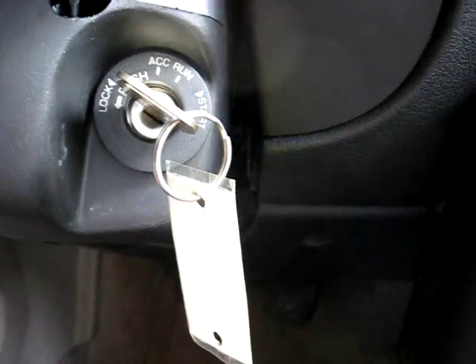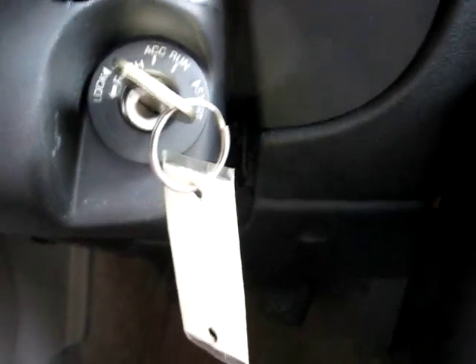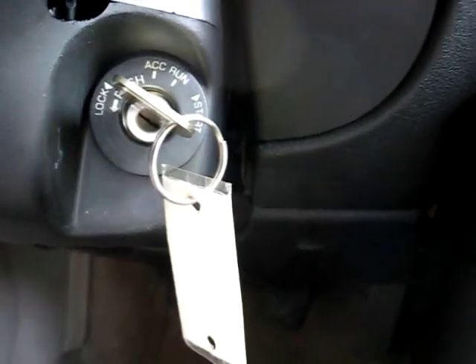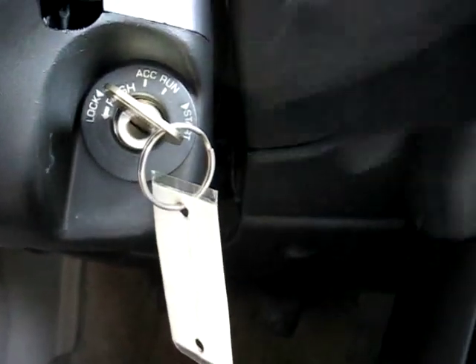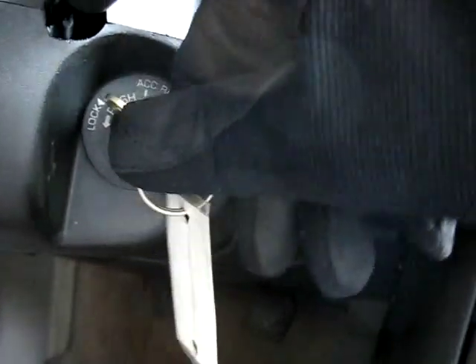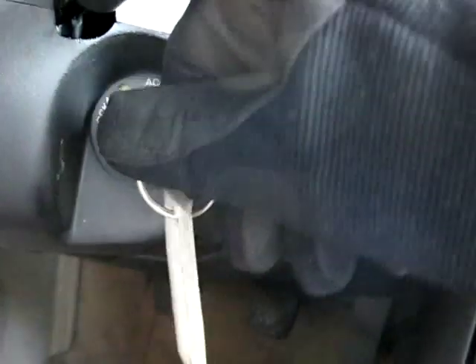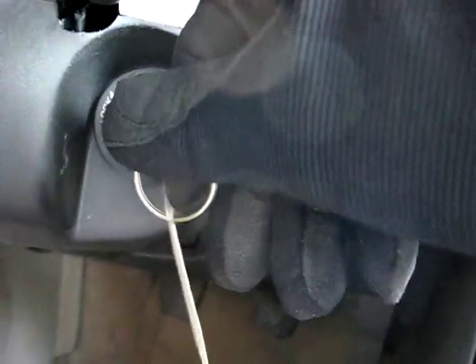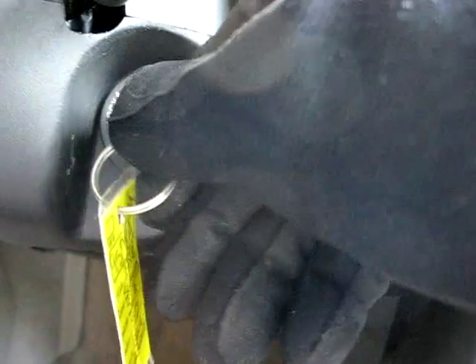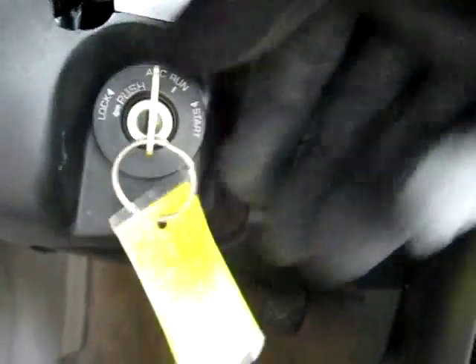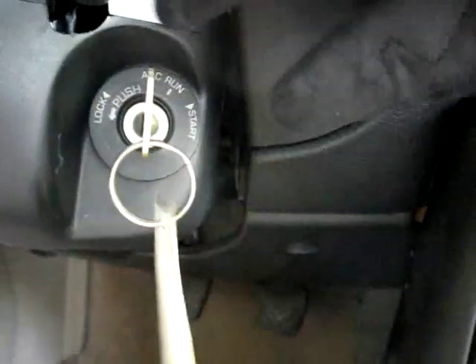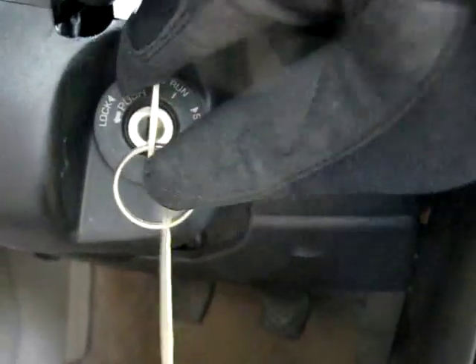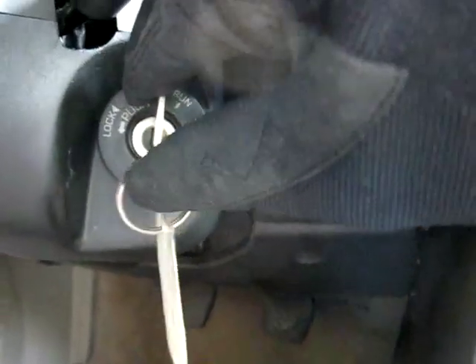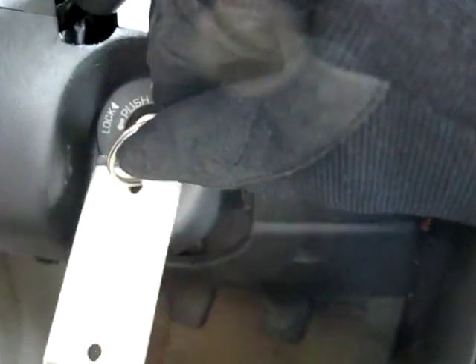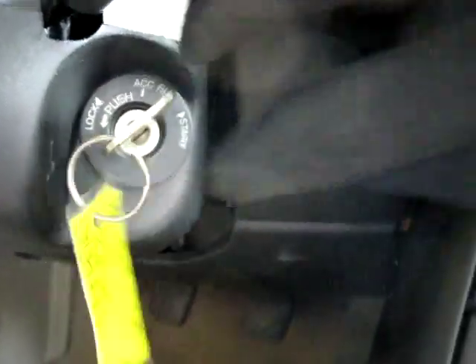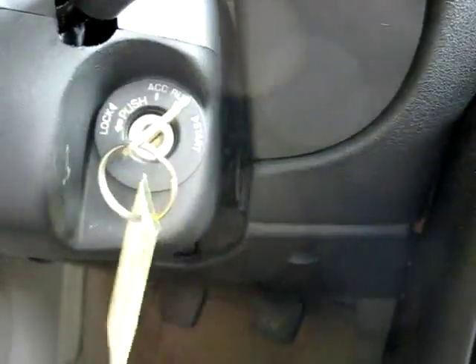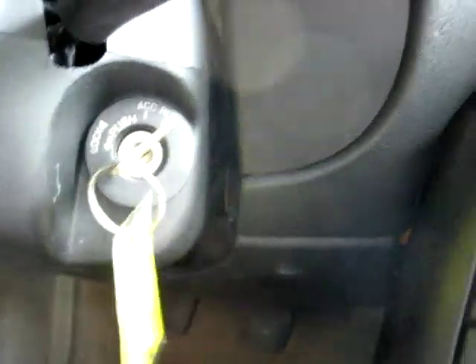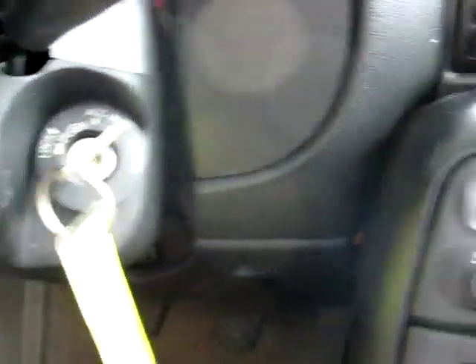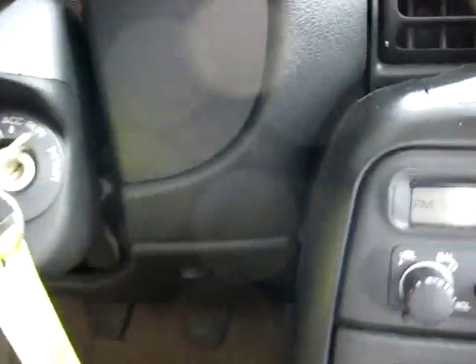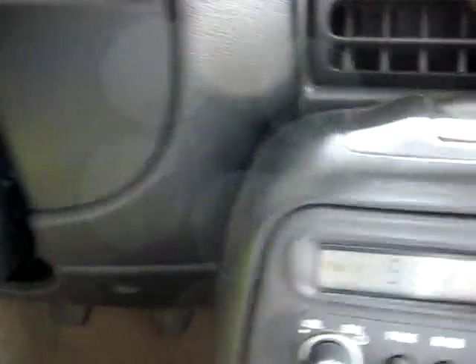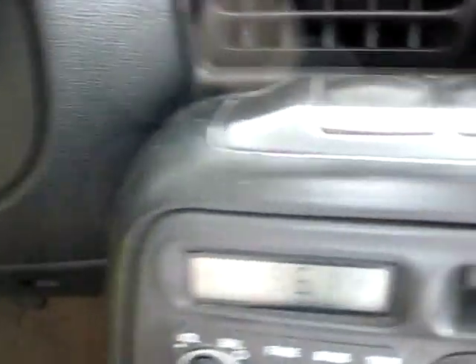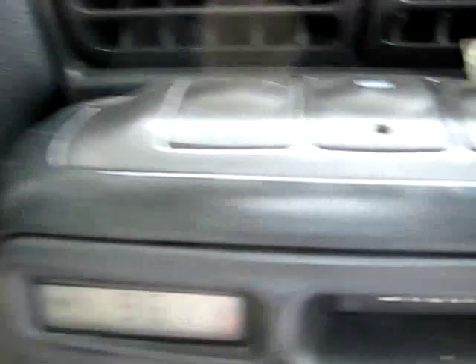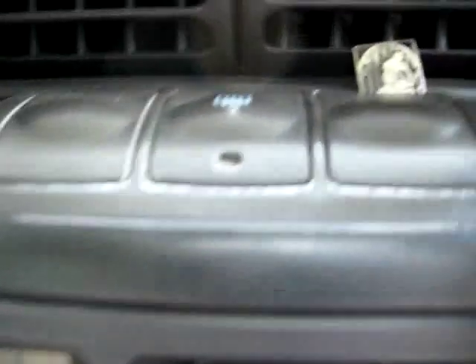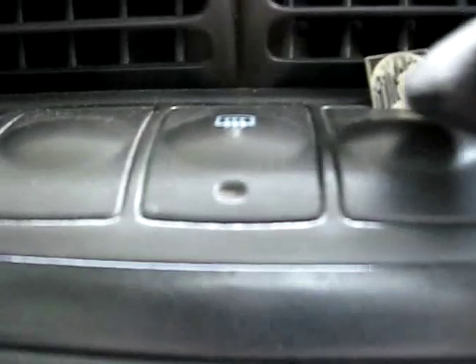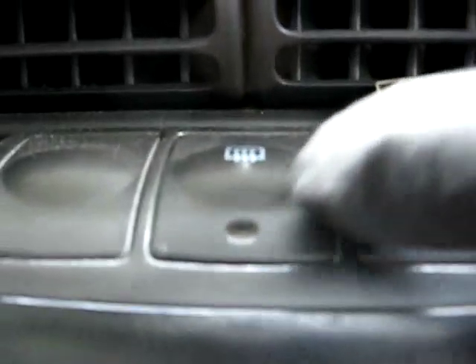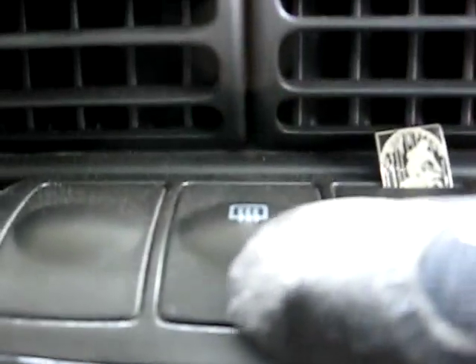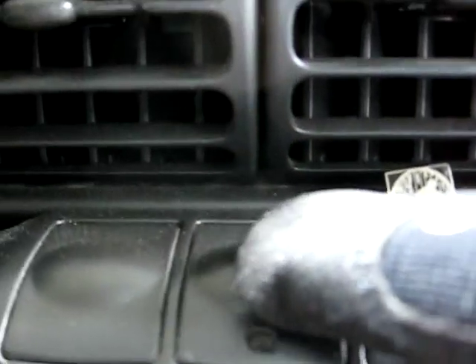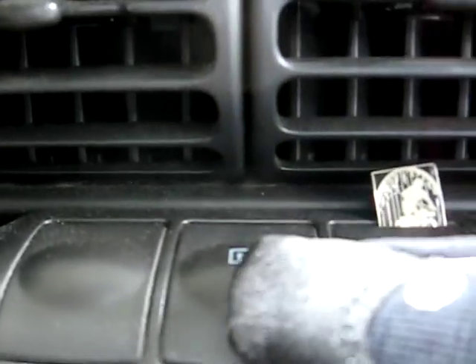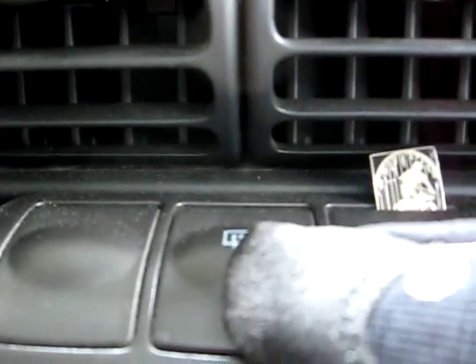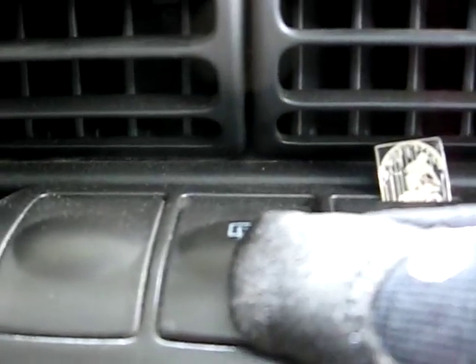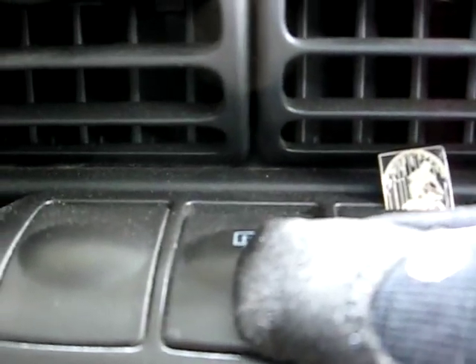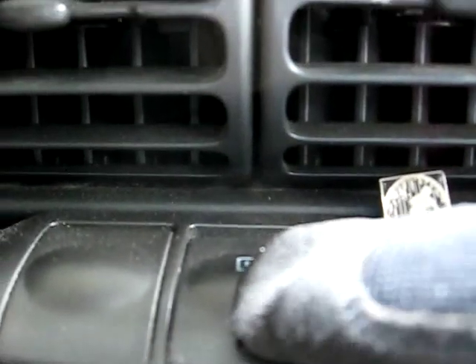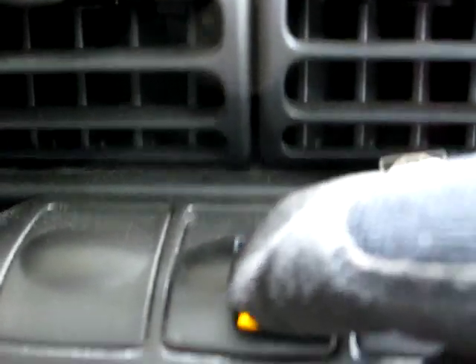Next thing we need to do is turn the key to the run position. And then we need to turn the defroster switch on.